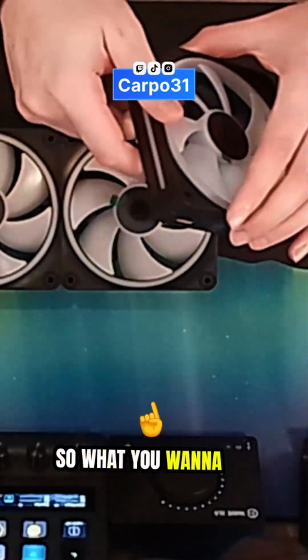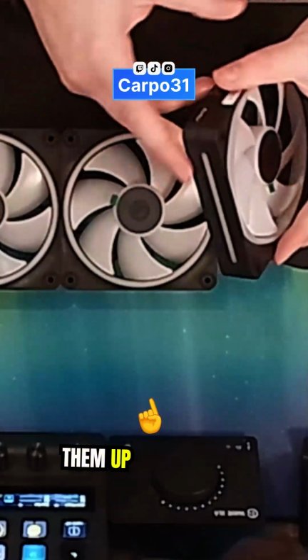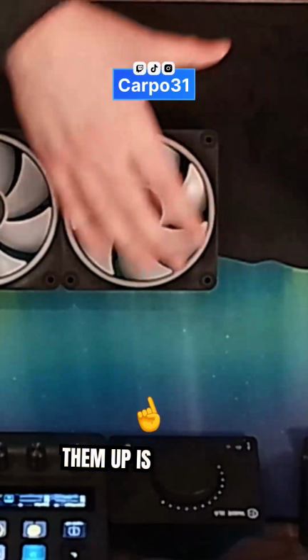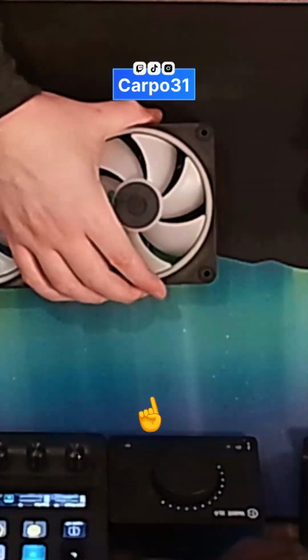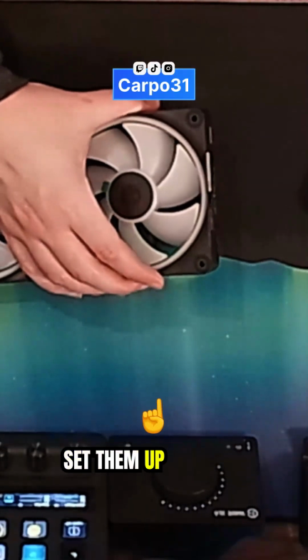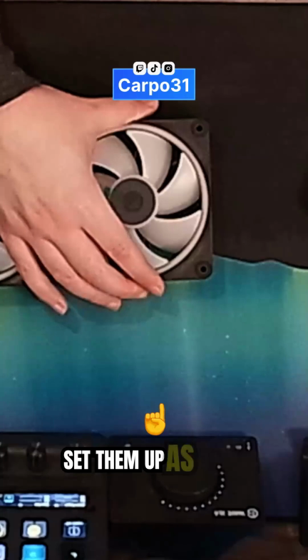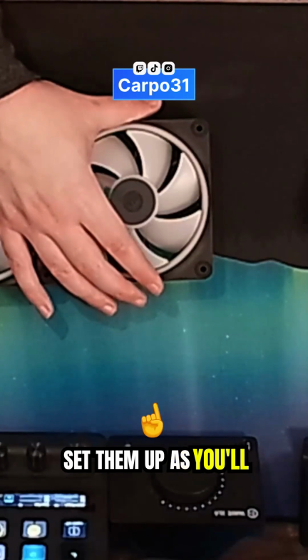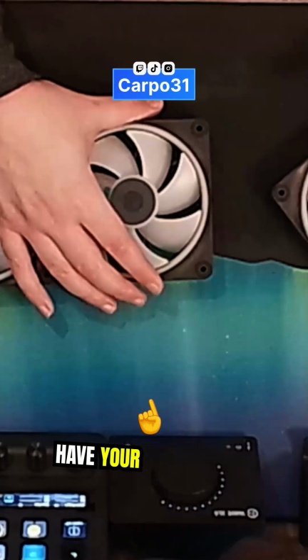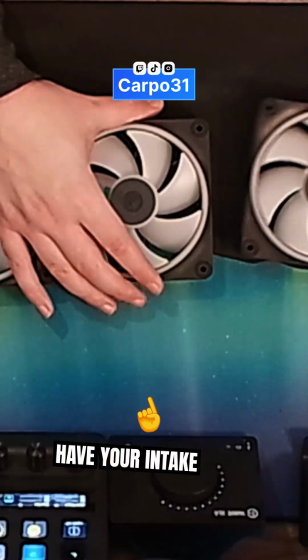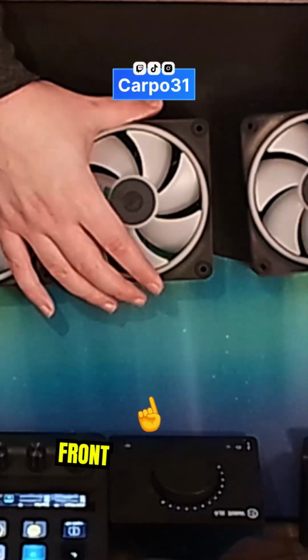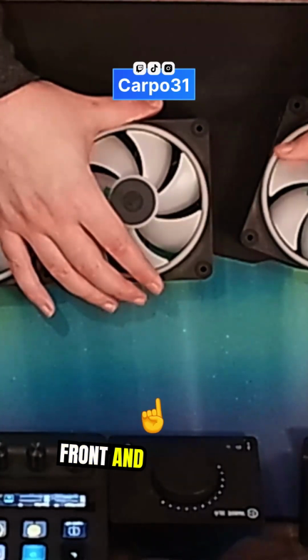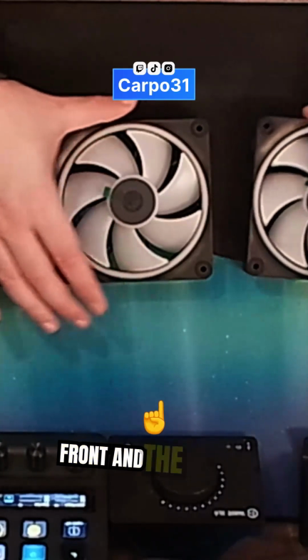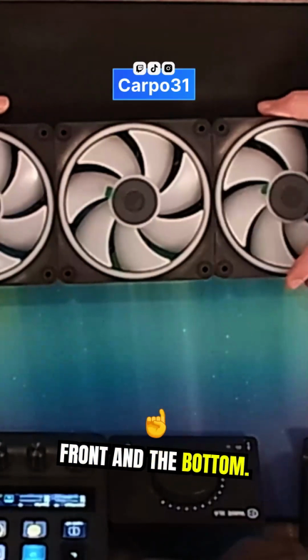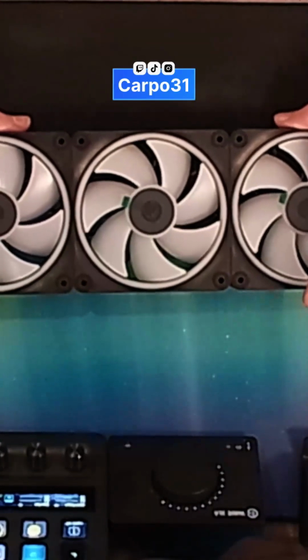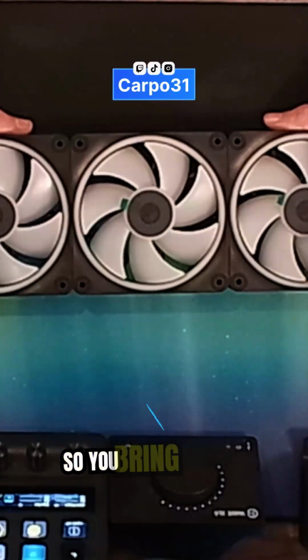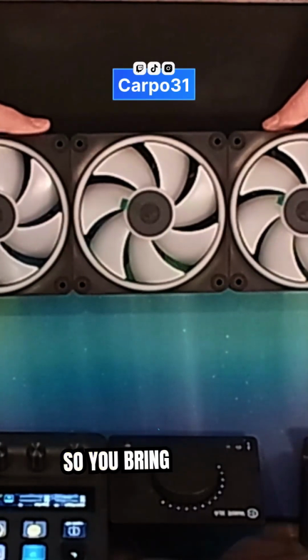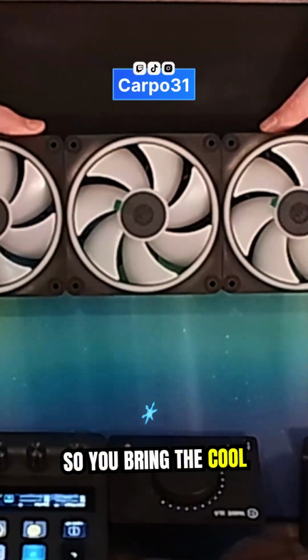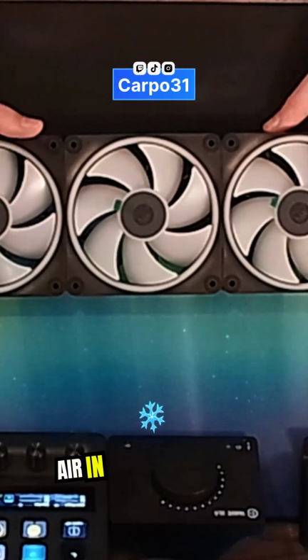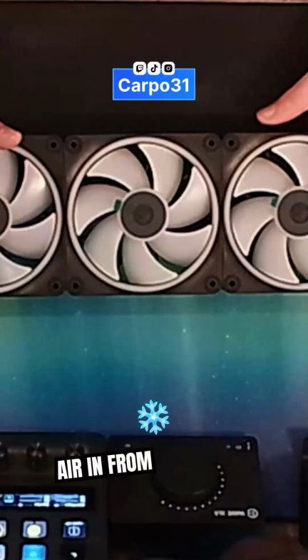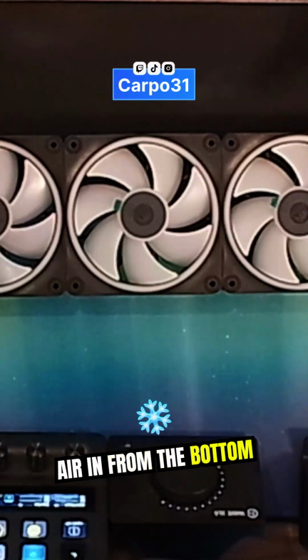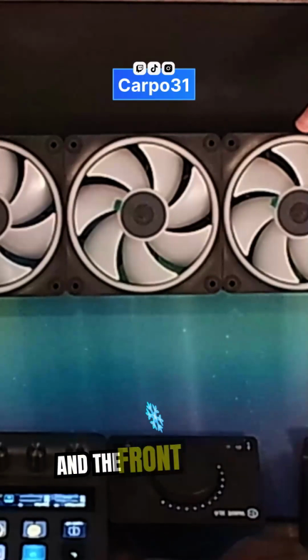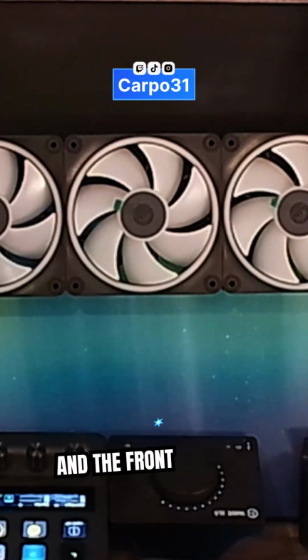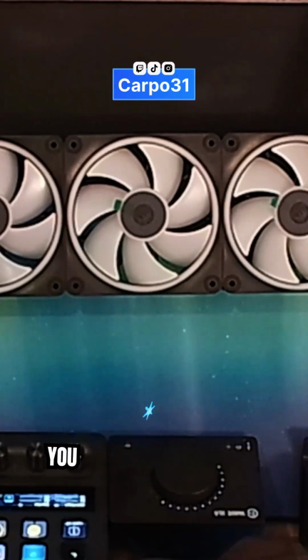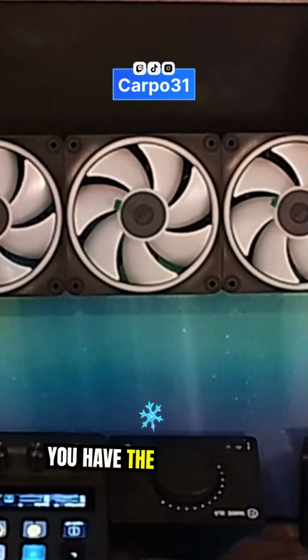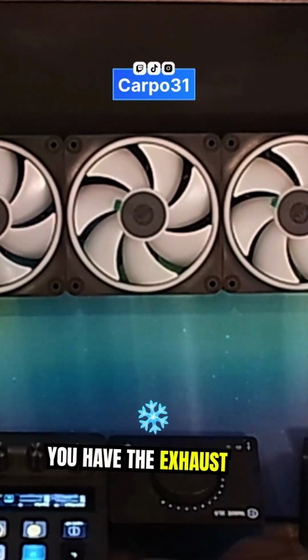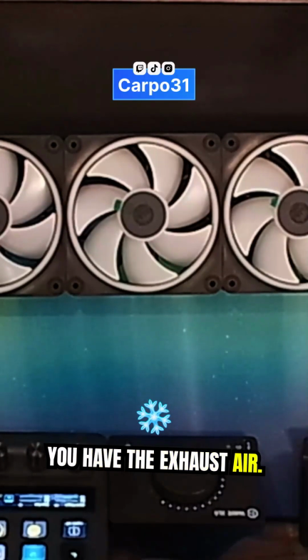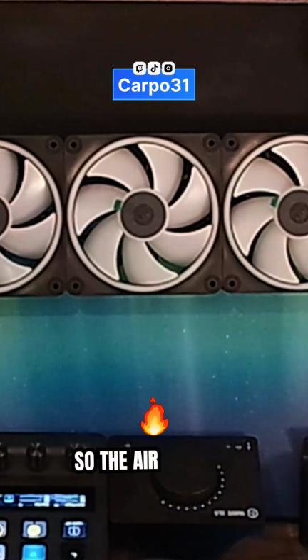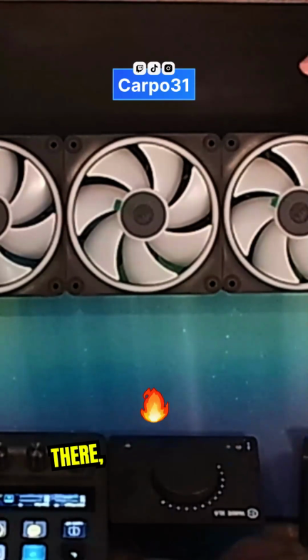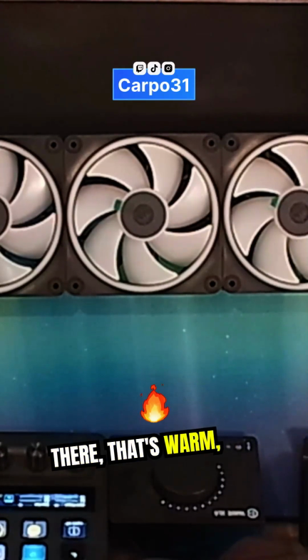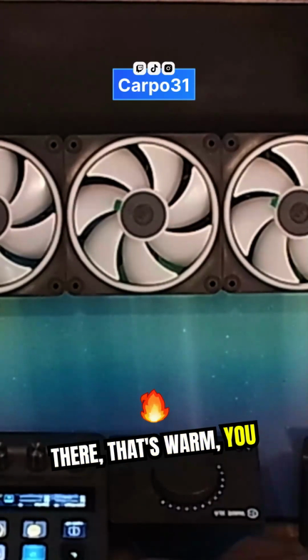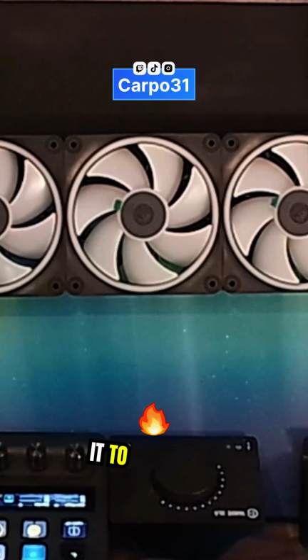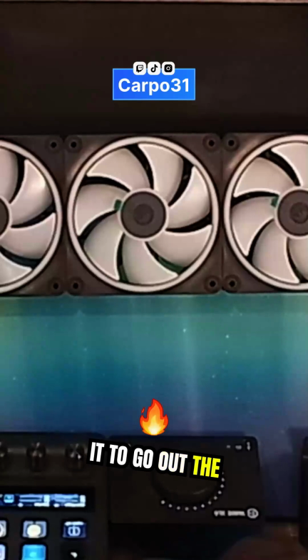What you want to do is set them up with your intake at the front and the bottom, so you bring the cool air in from the bottom and the front. Then you have the exhaust for the warm air inside — you want it to go out the top and the back.